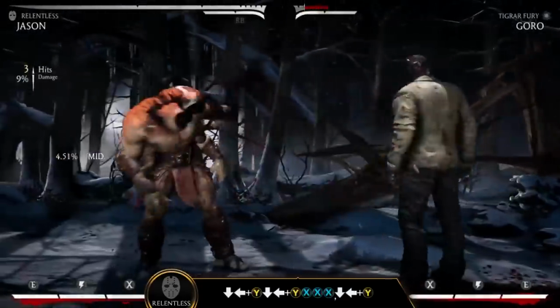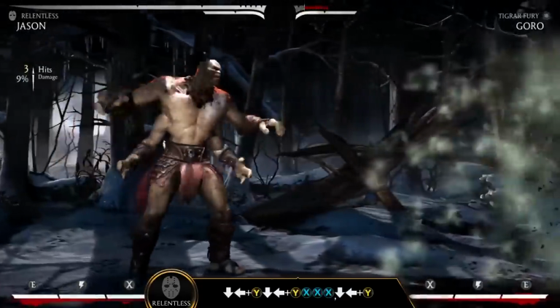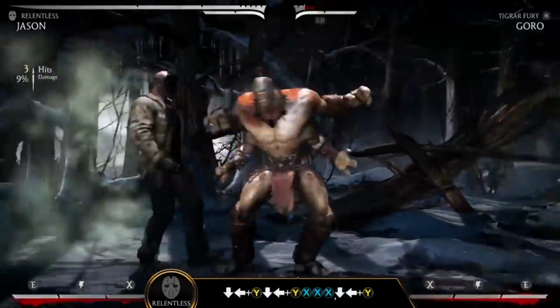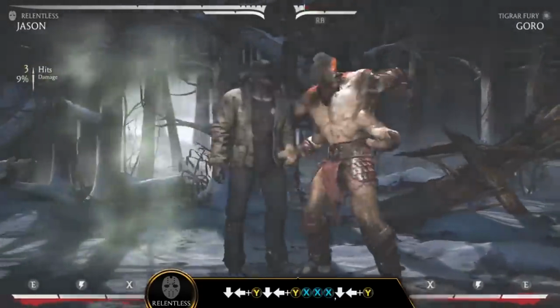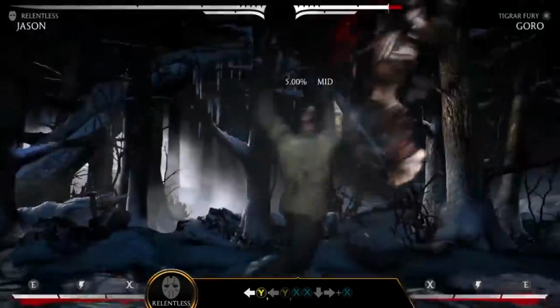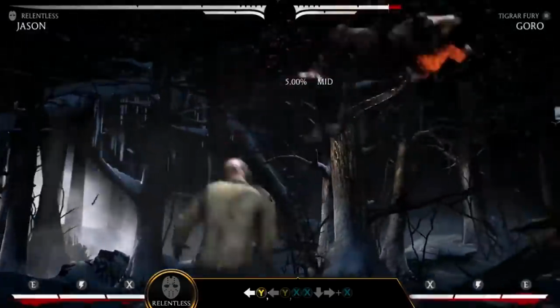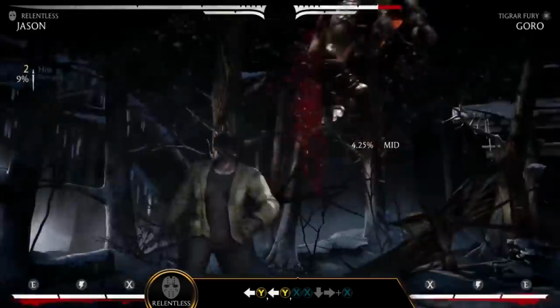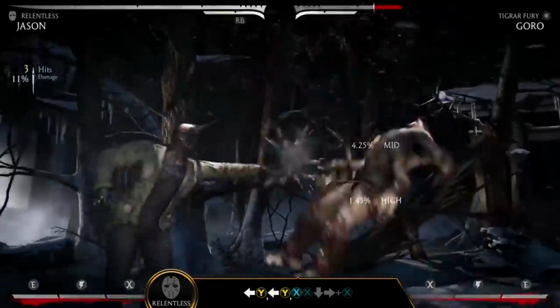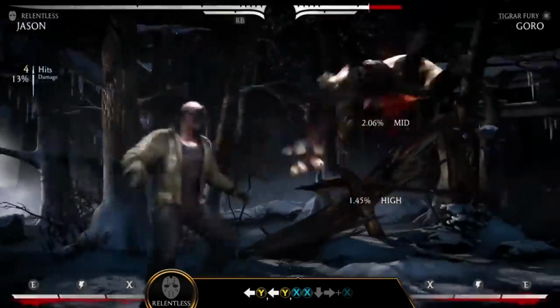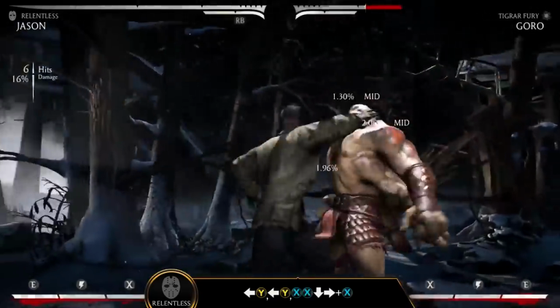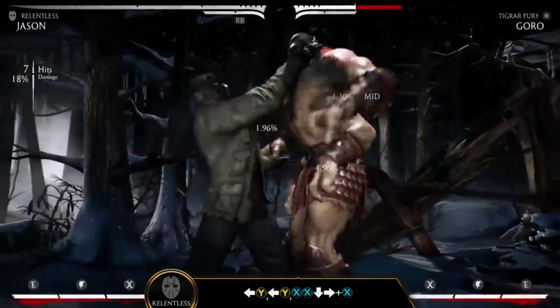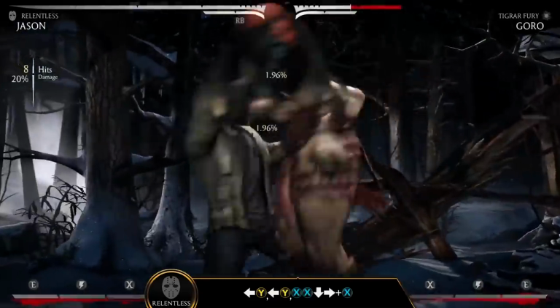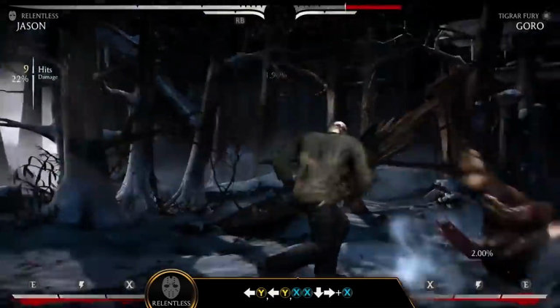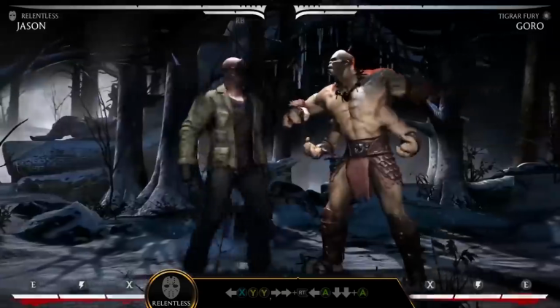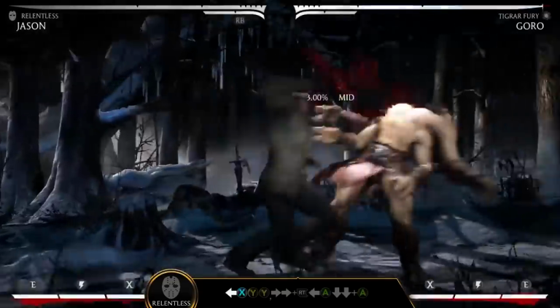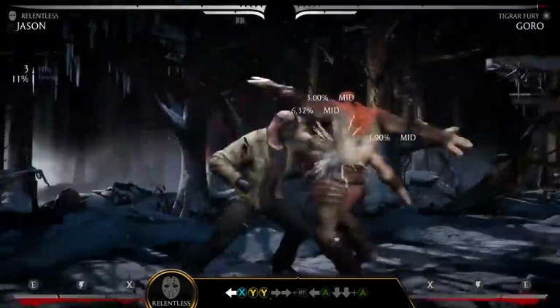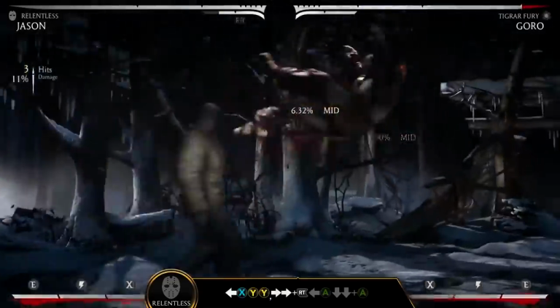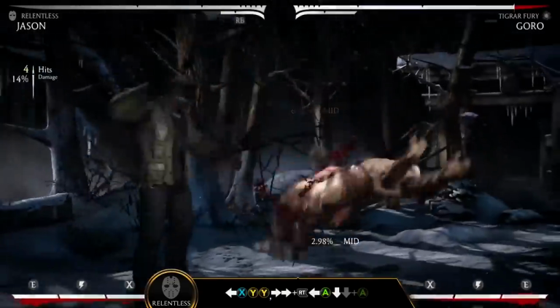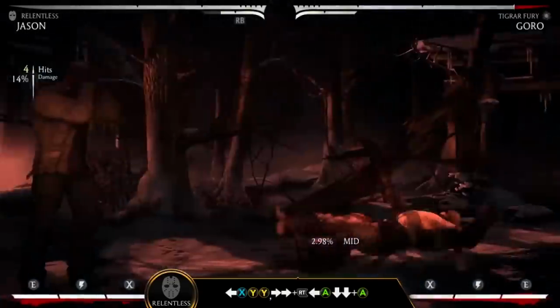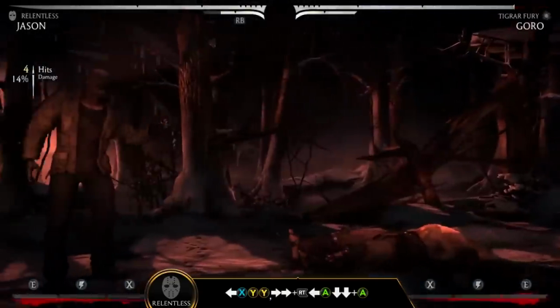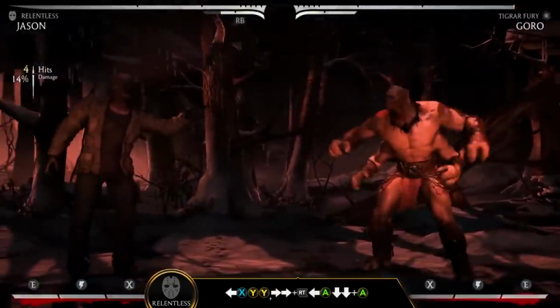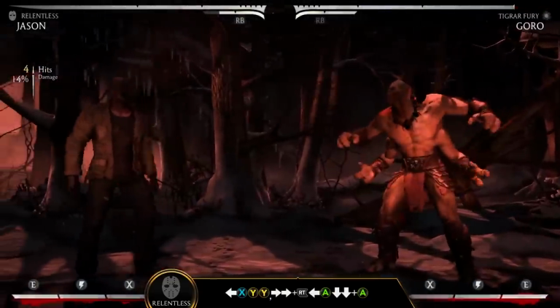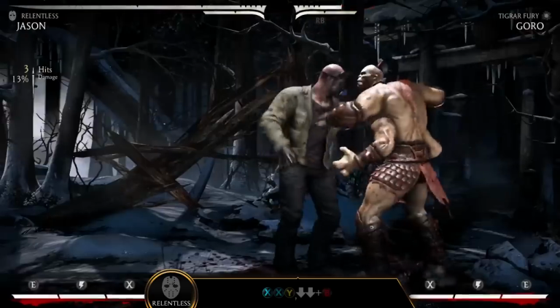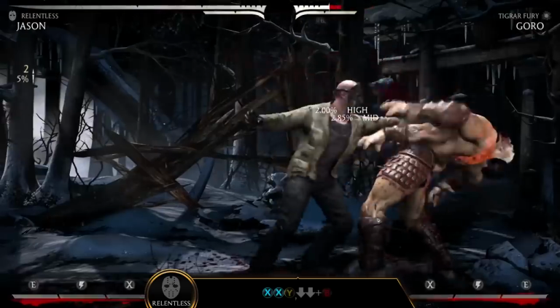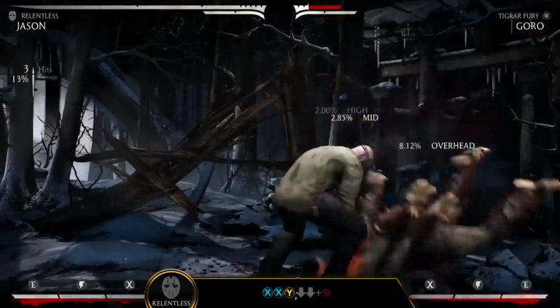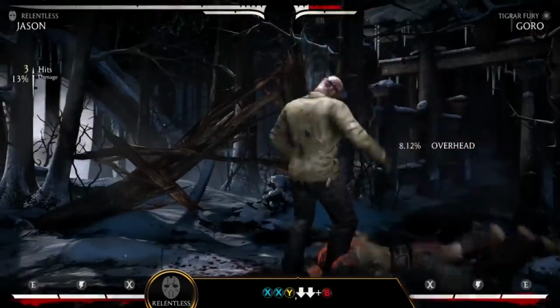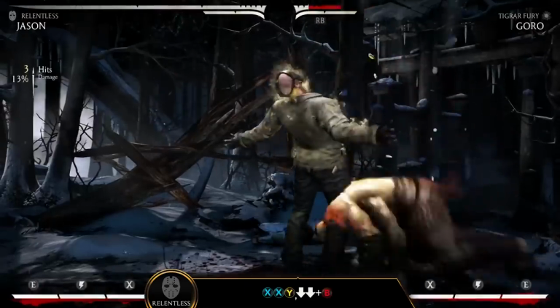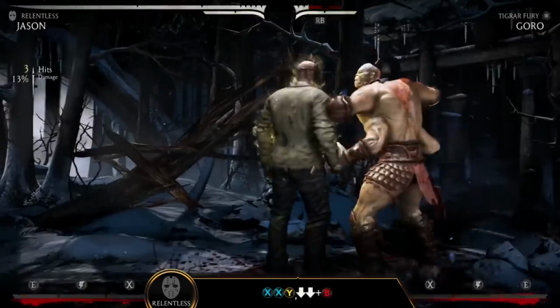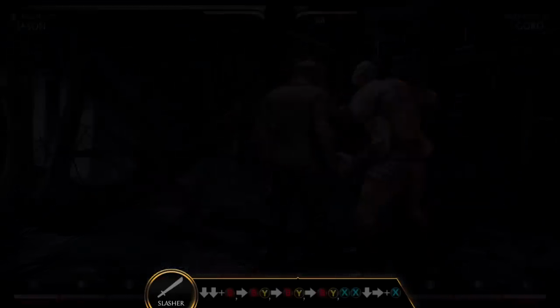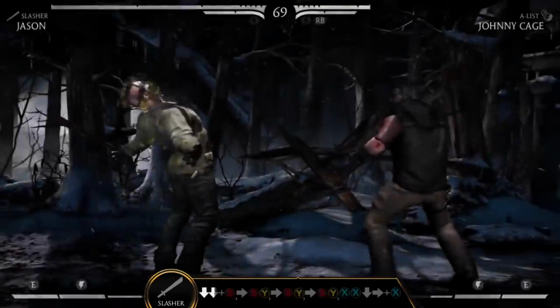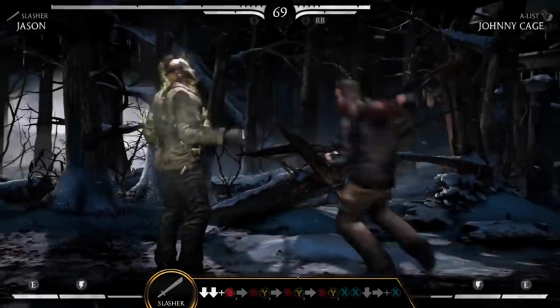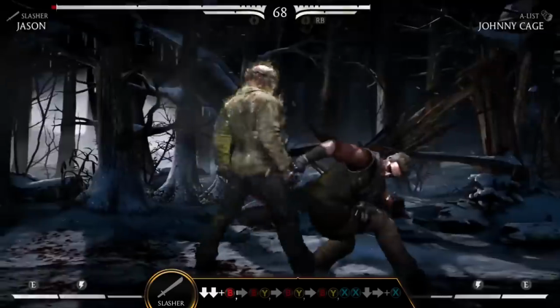Lake Mist, down-back-Y, teleports Jason behind his unsuspecting foe. Because this variation is focused on close-range command grabs, it's best to activate Pursuit and Killing Machine after you've knocked your opponent to the ground.